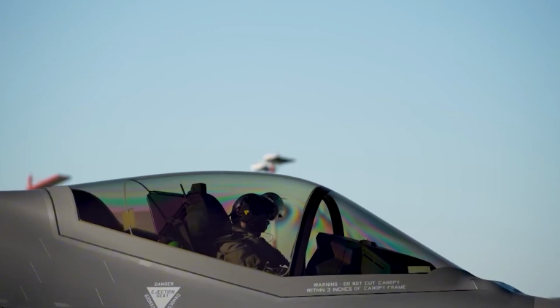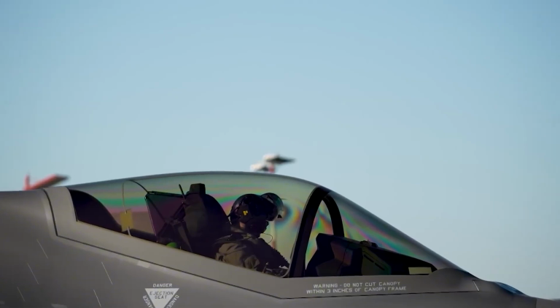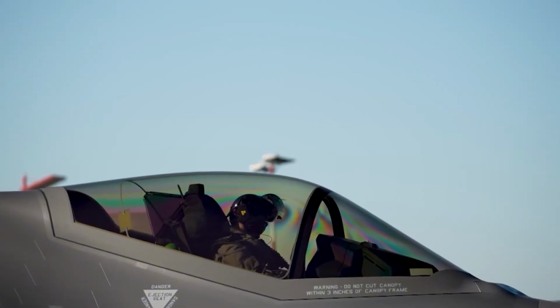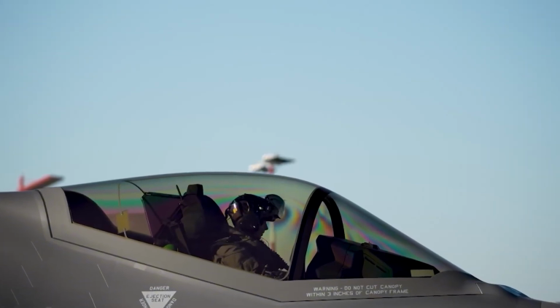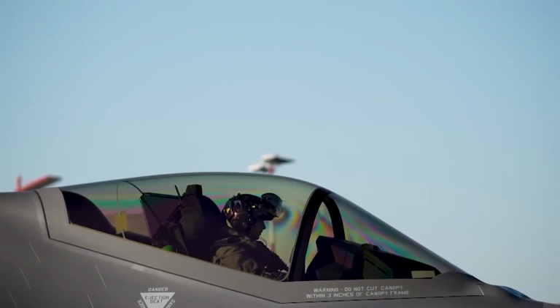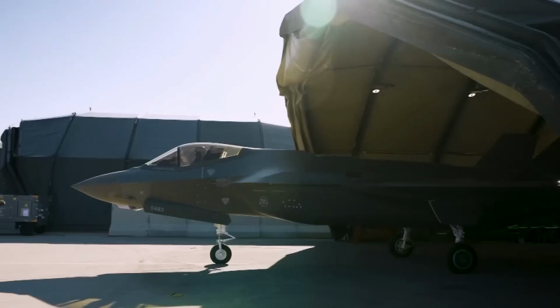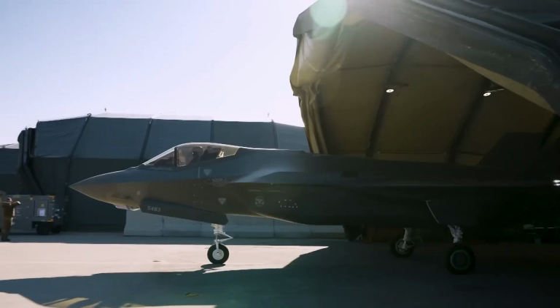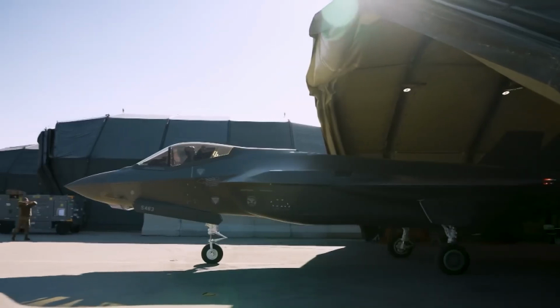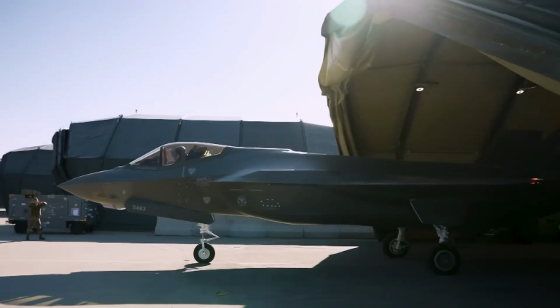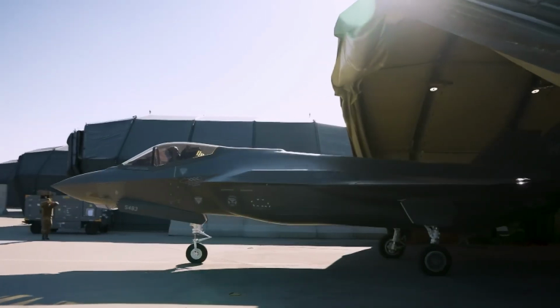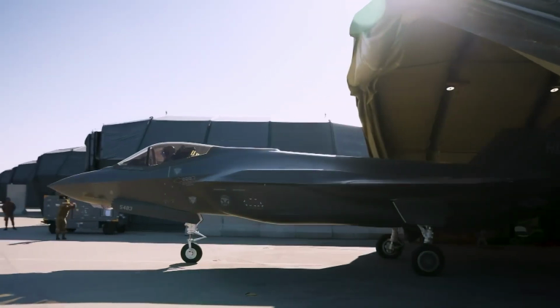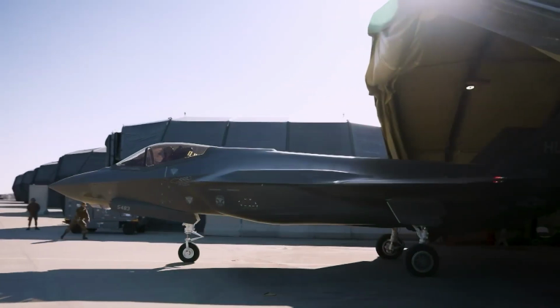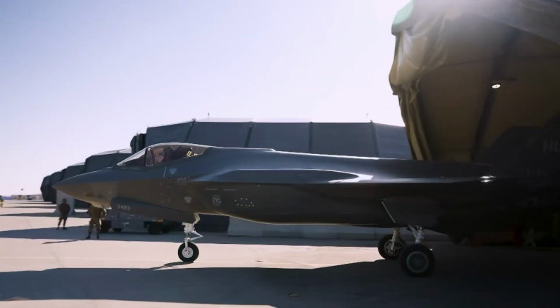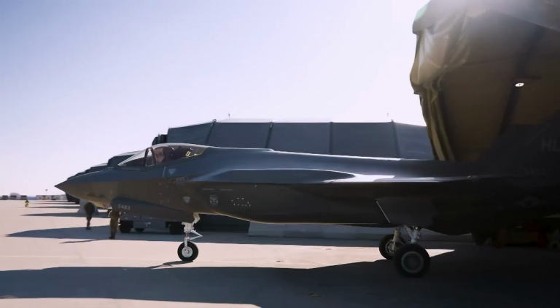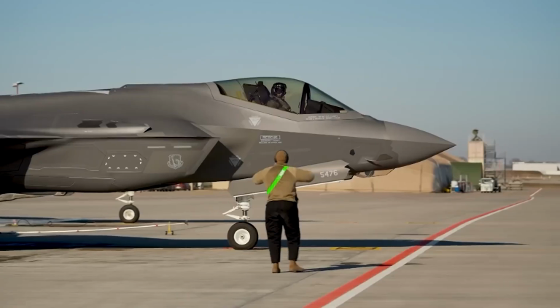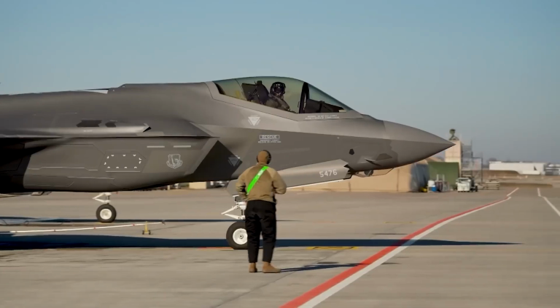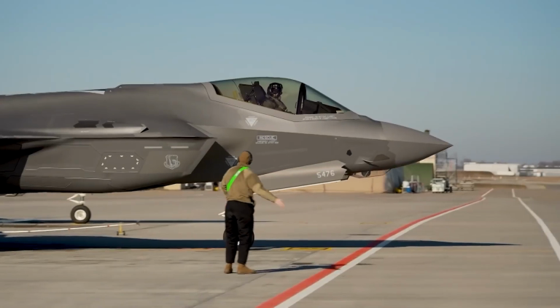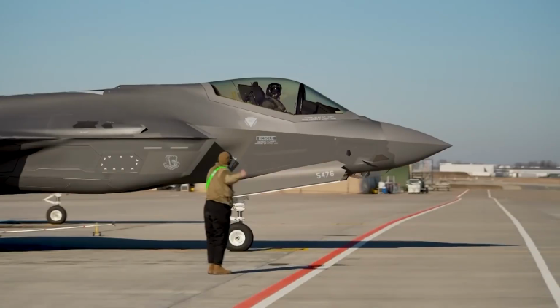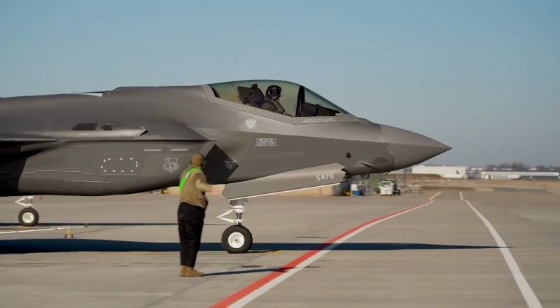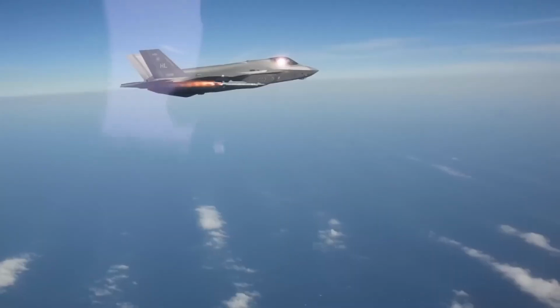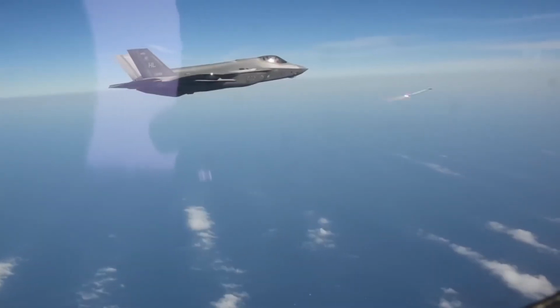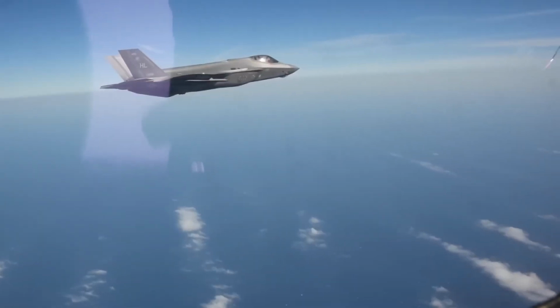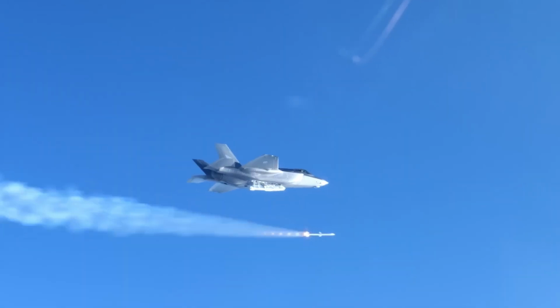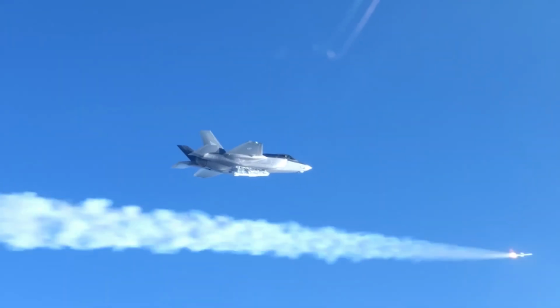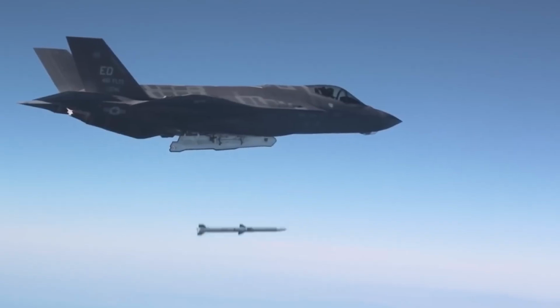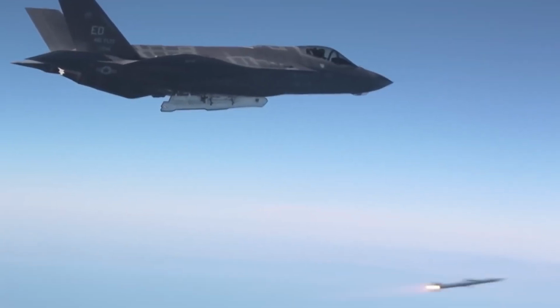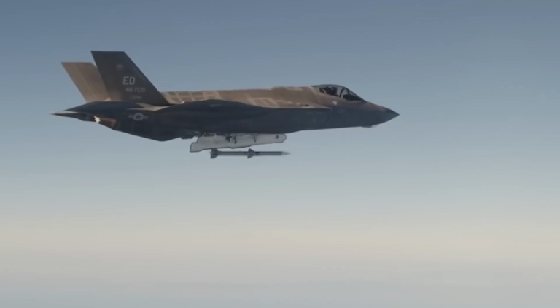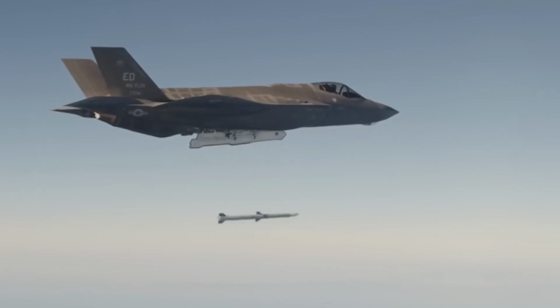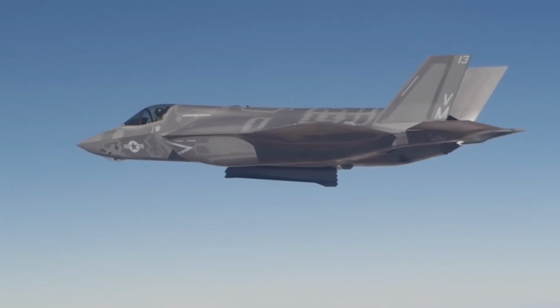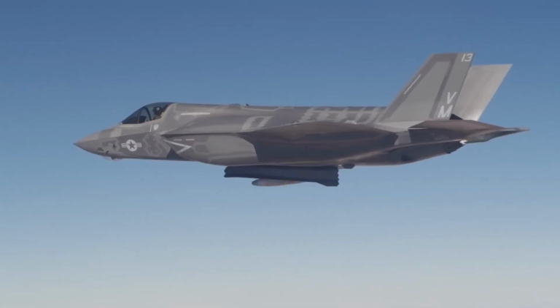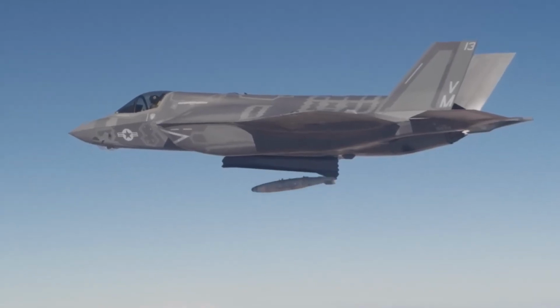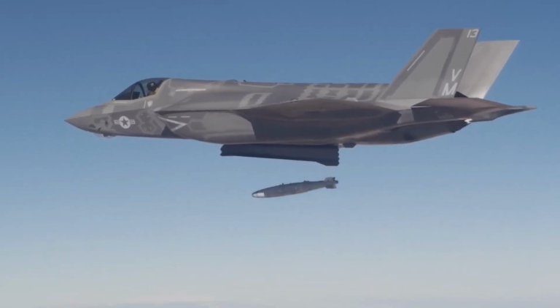Israel integrates these through their software overlay. Lockheed provided the interface capability, but Israeli engineers wrote the integration code.